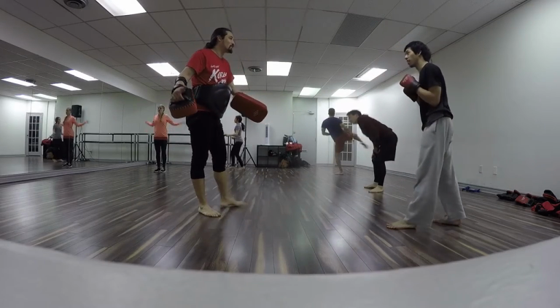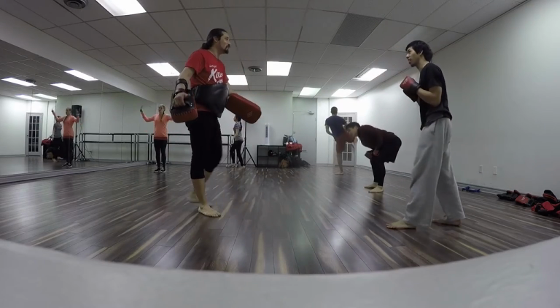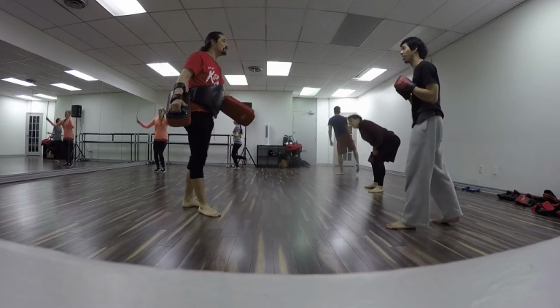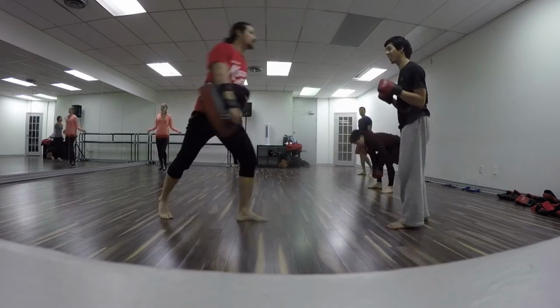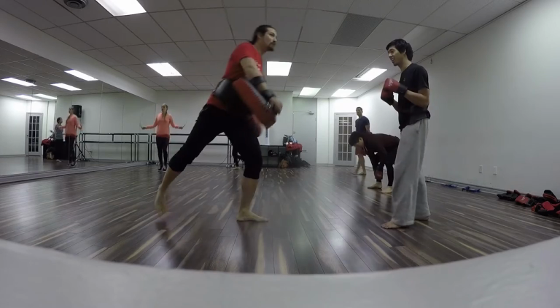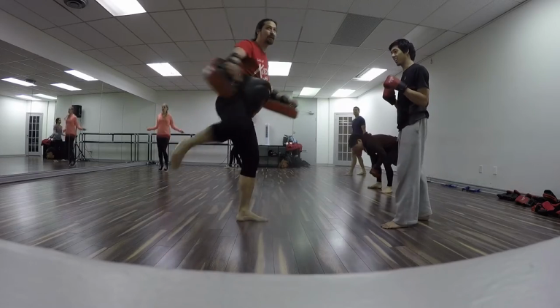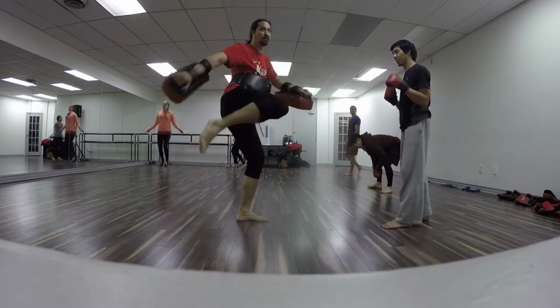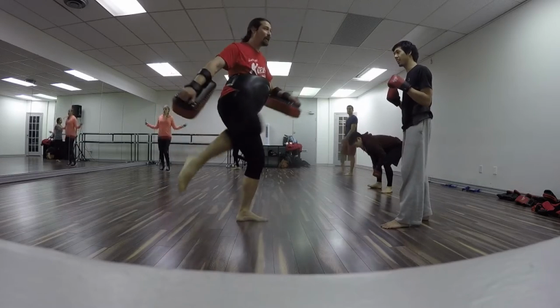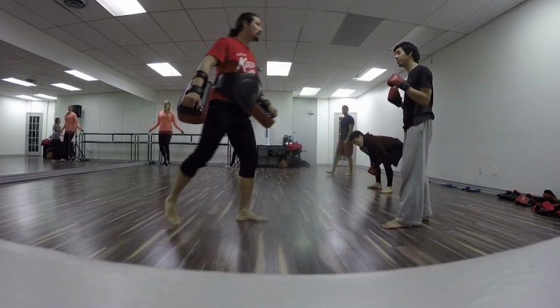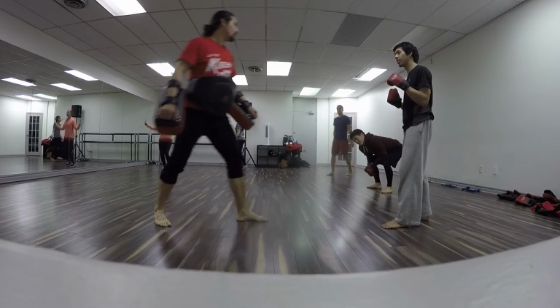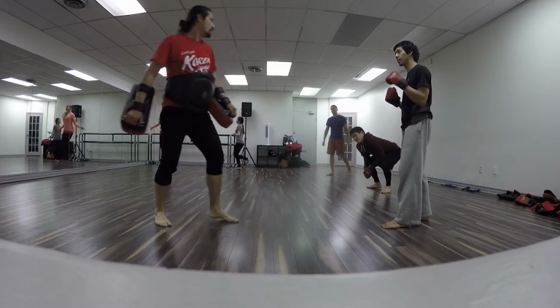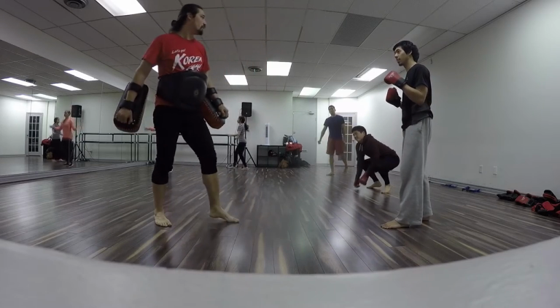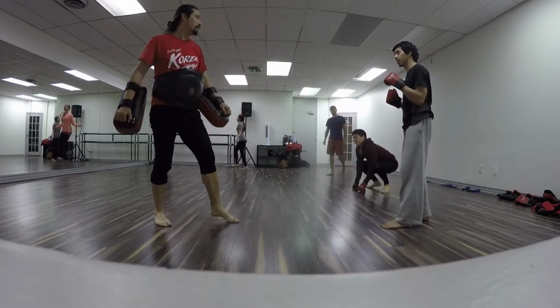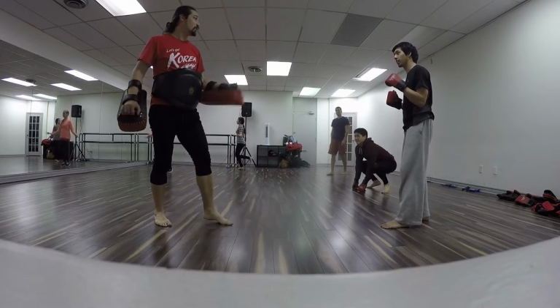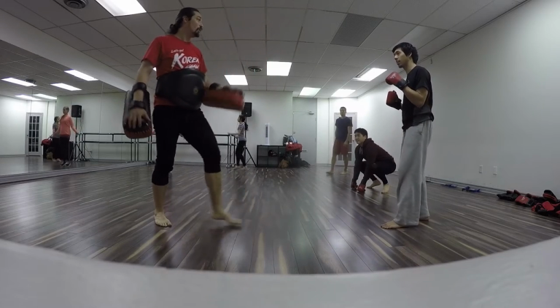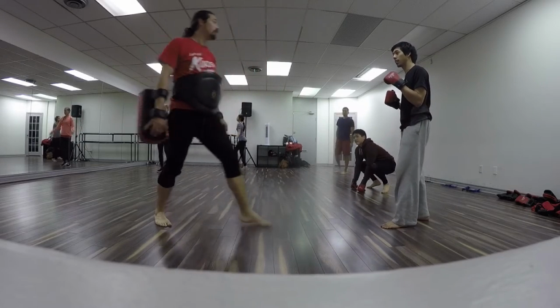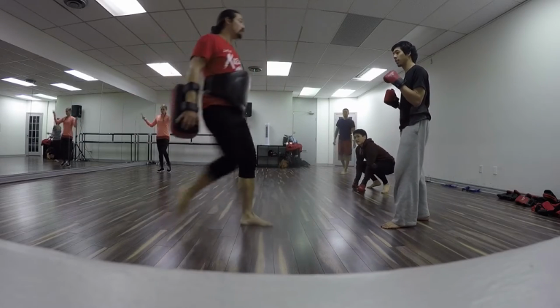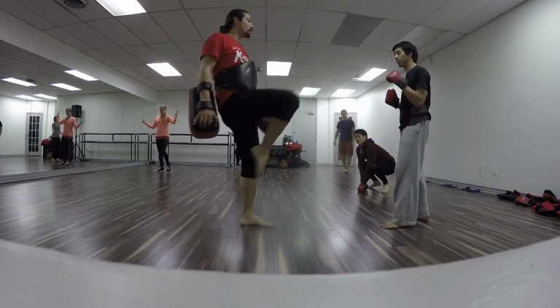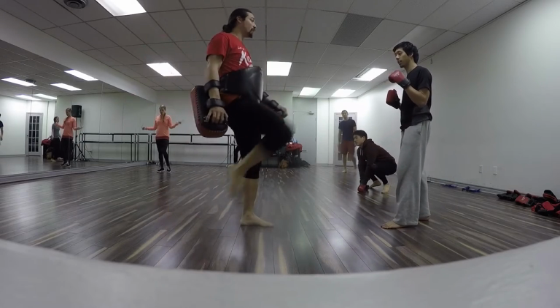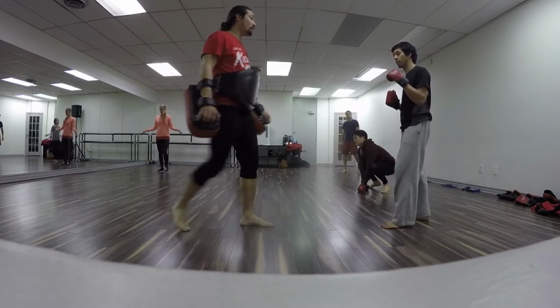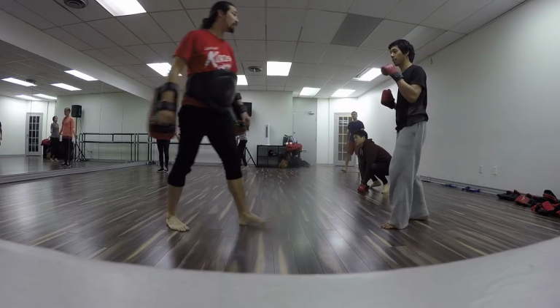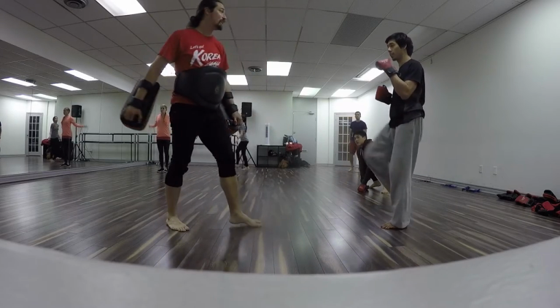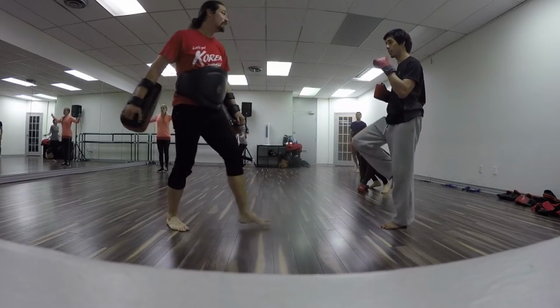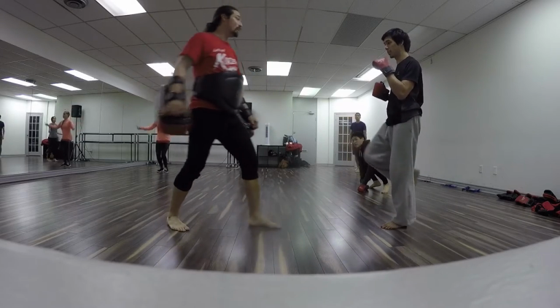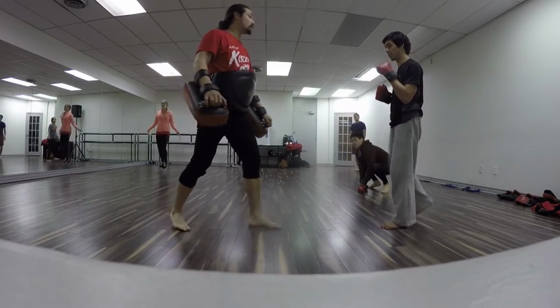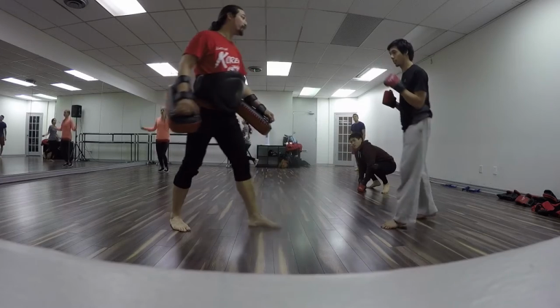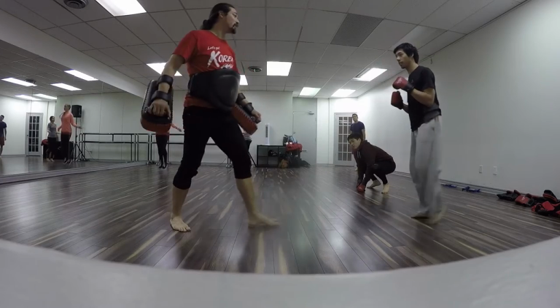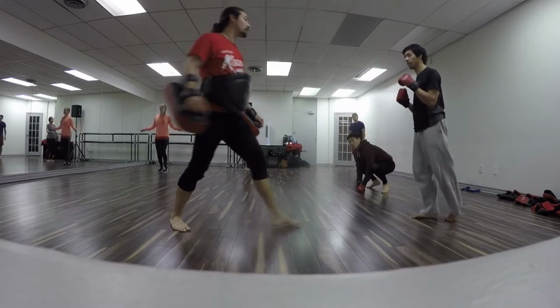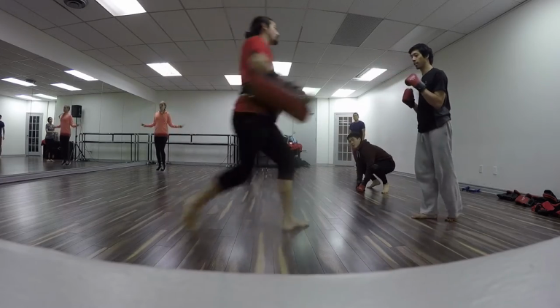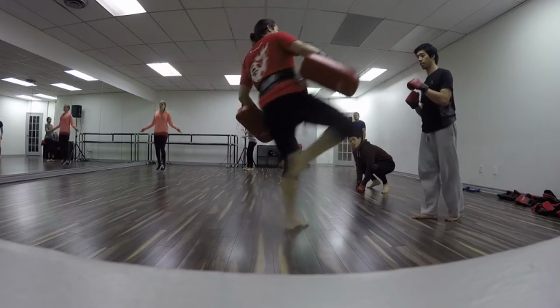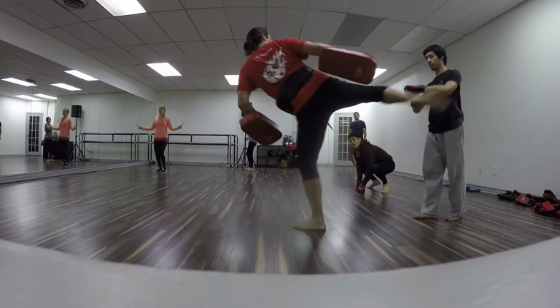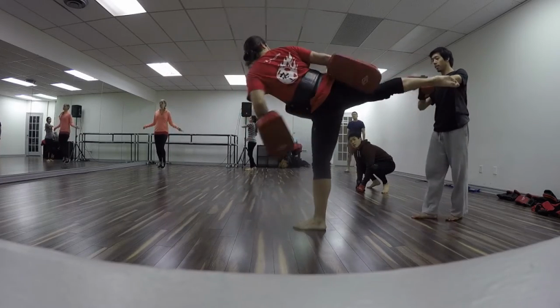We've all seen it in the movies. Instead of swinging wide, we're going to bring it to the hip we want to kick, and then spring and turn the body into it.